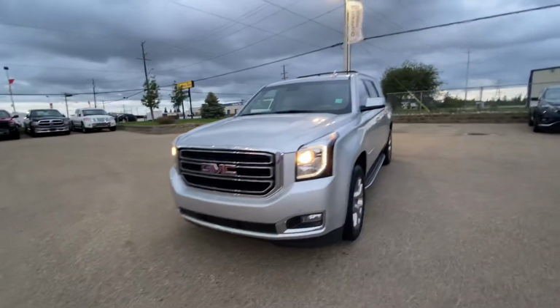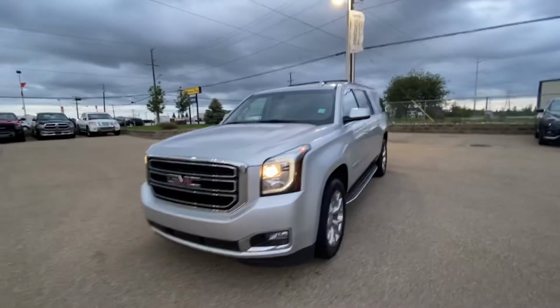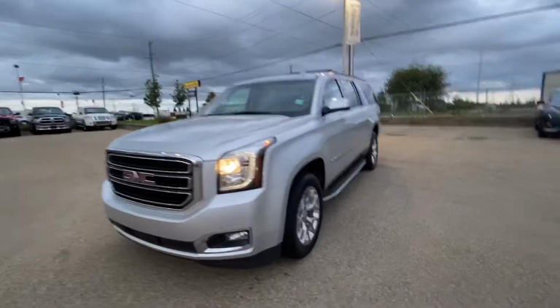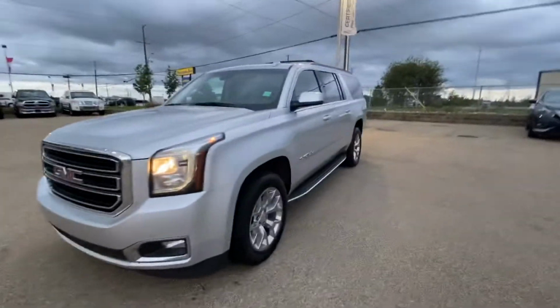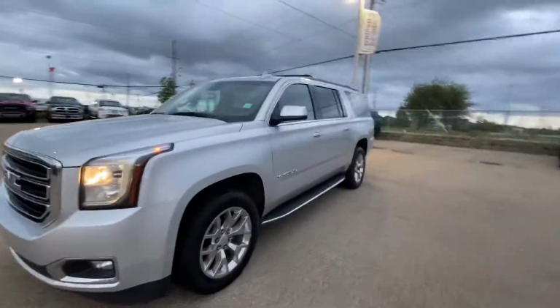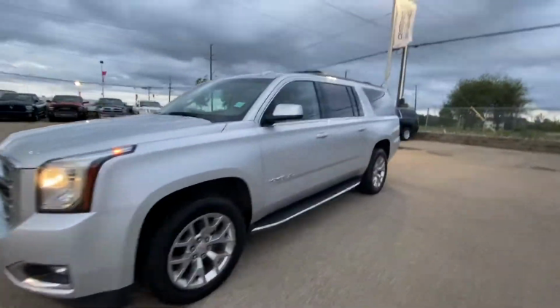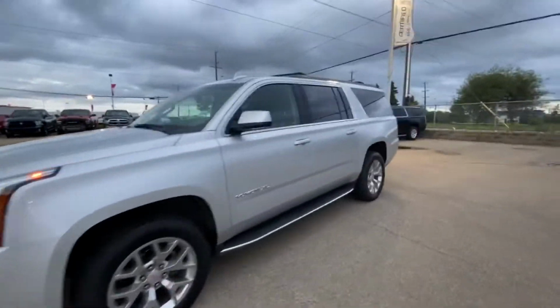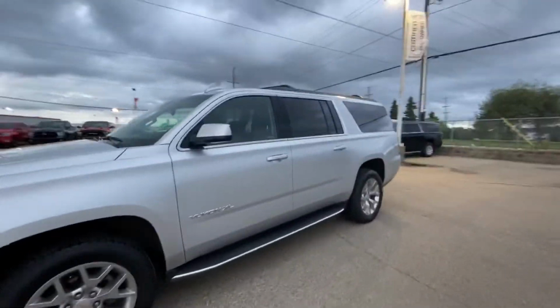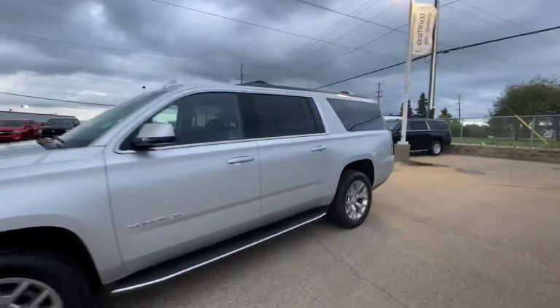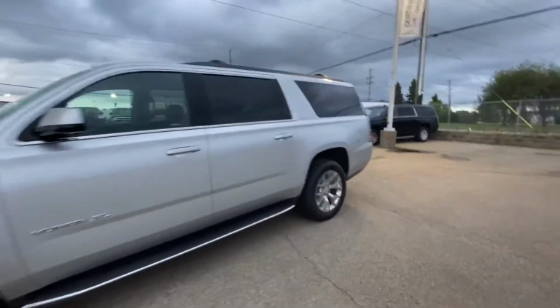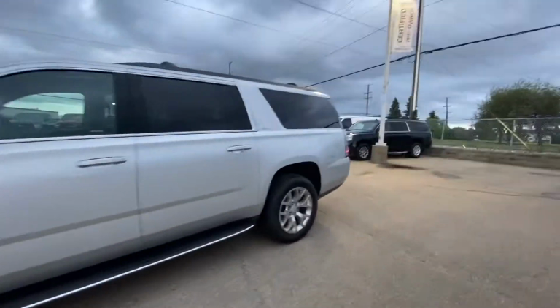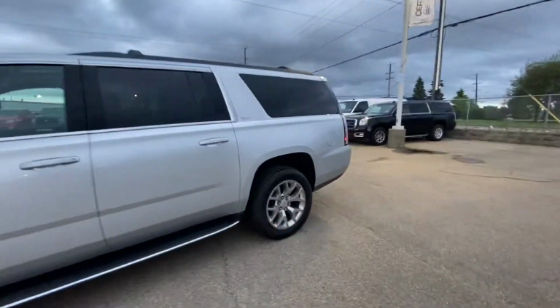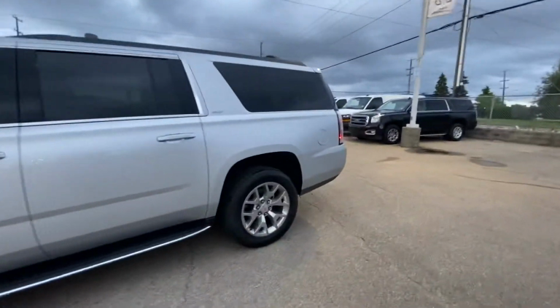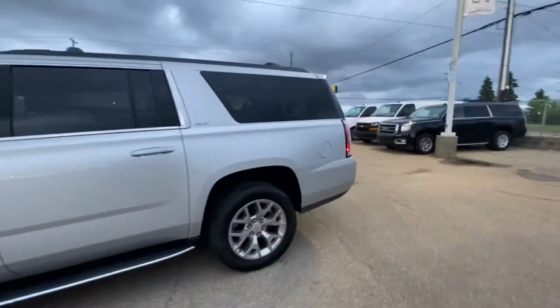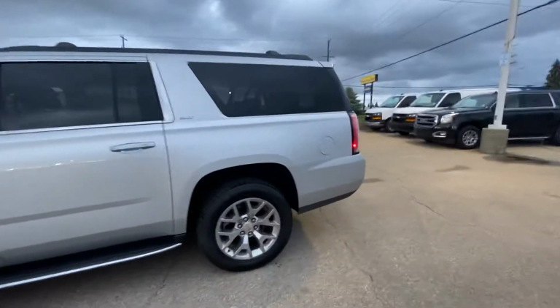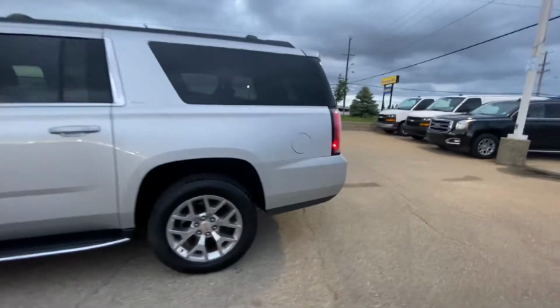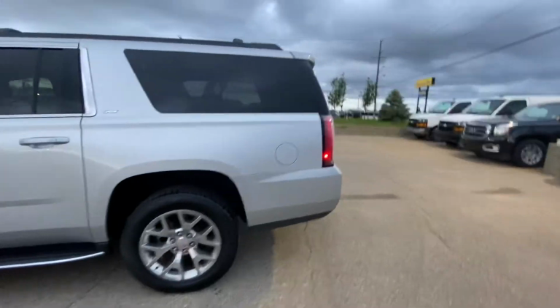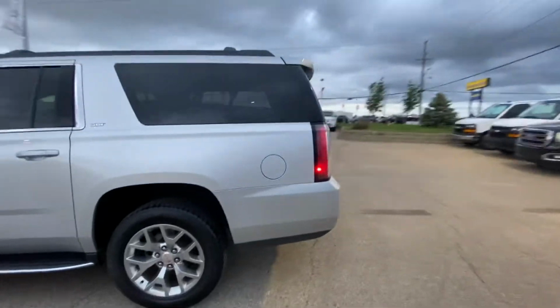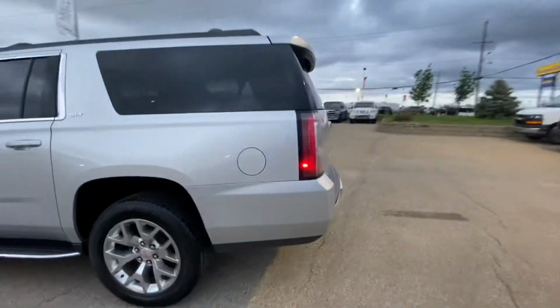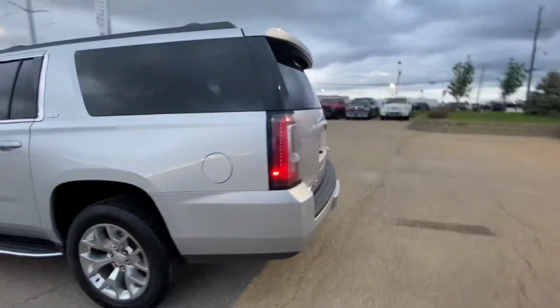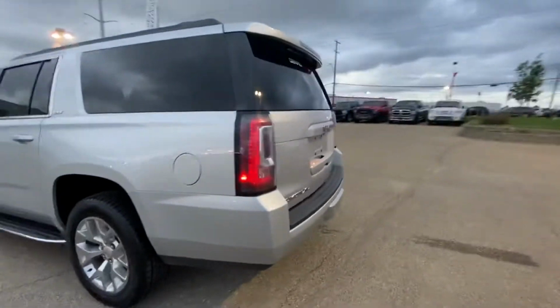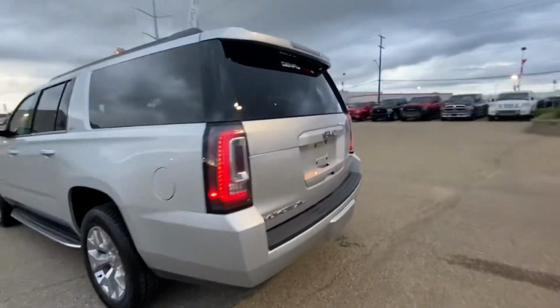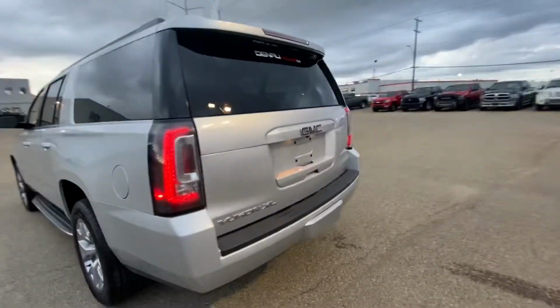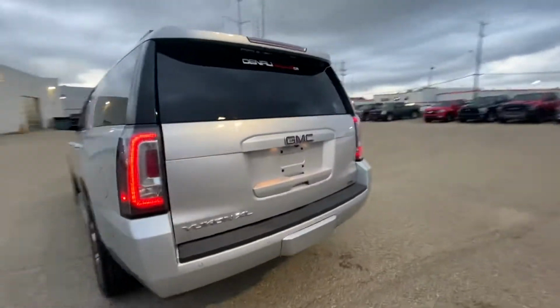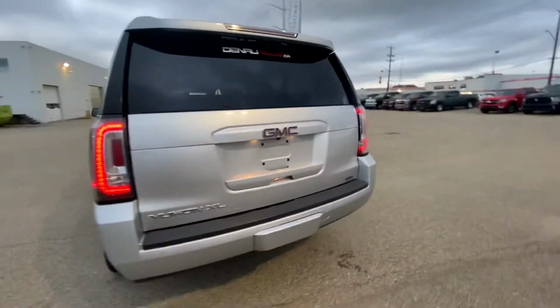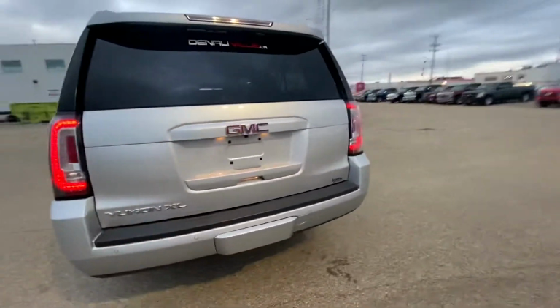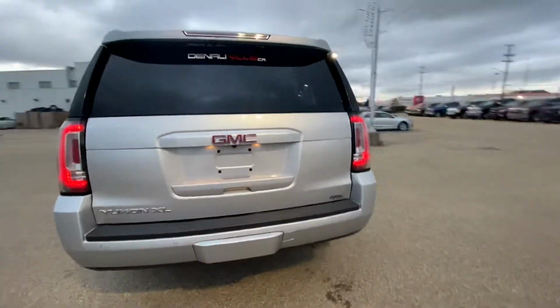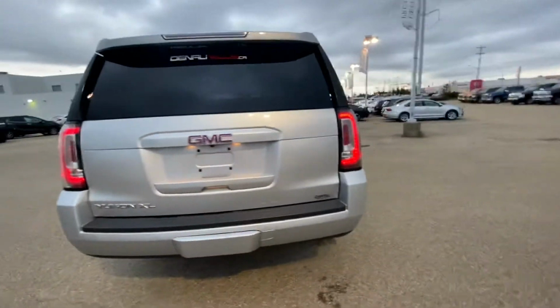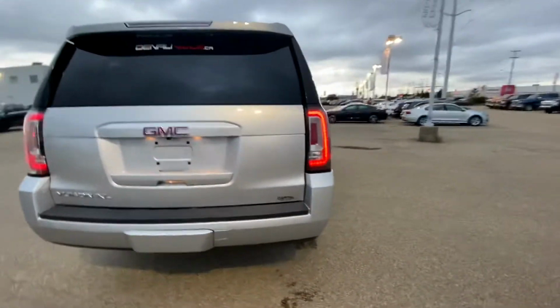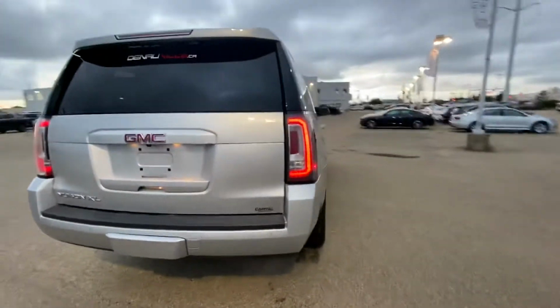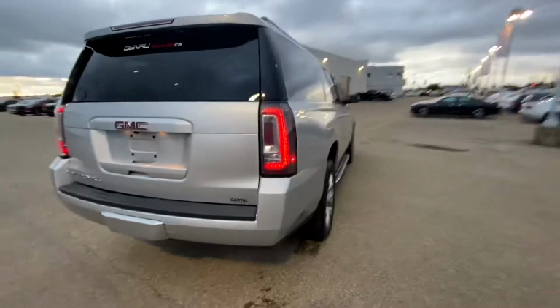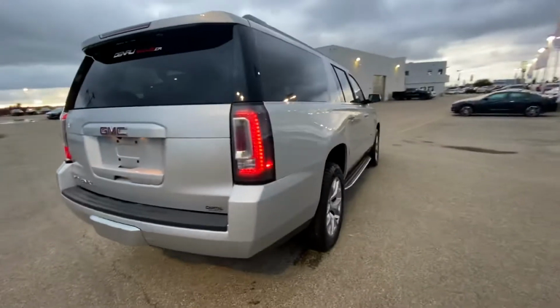I'm just going to do a quick walk-around video to show you around the vehicle. It is in a really amazing condition.